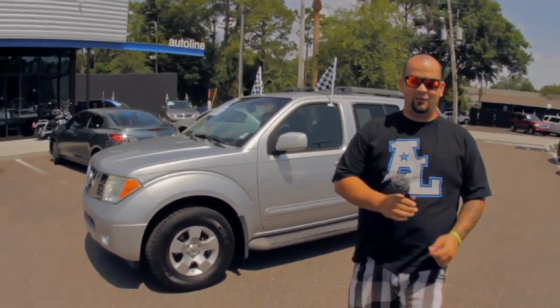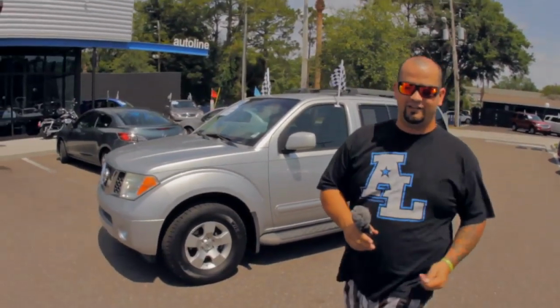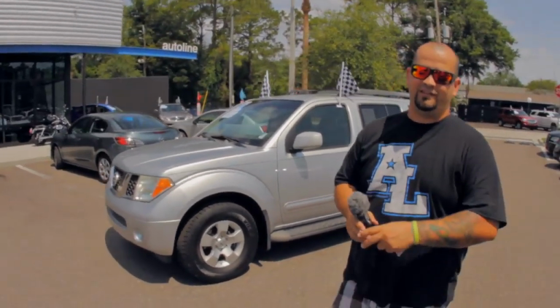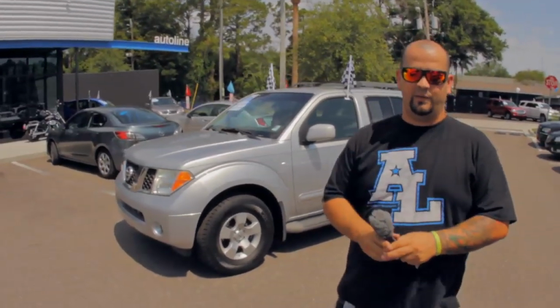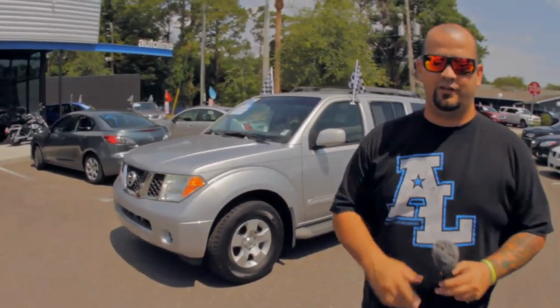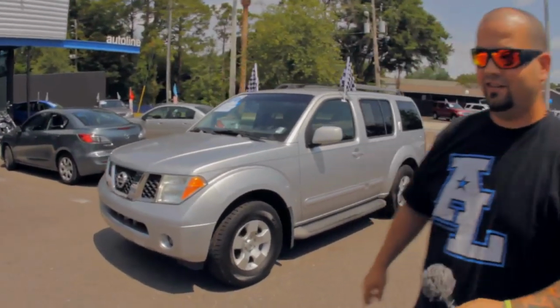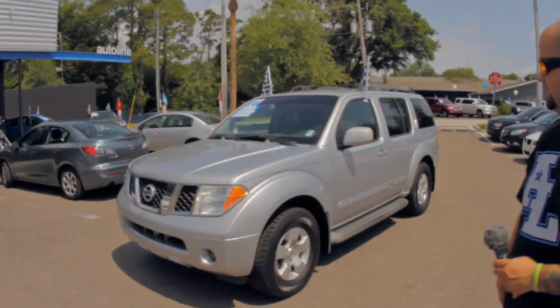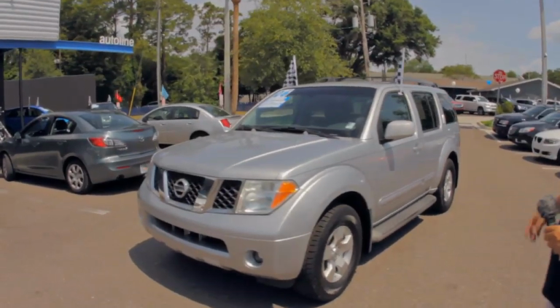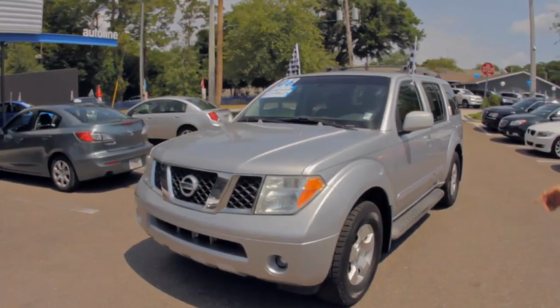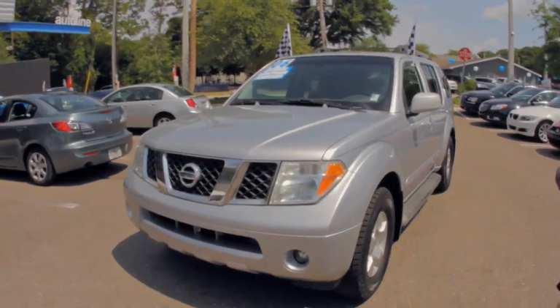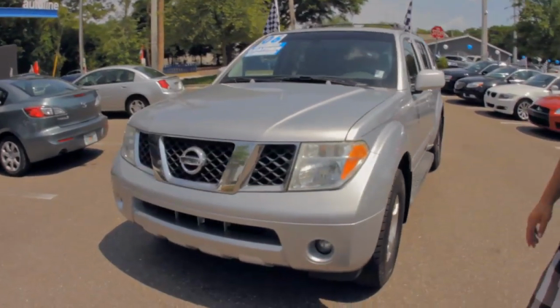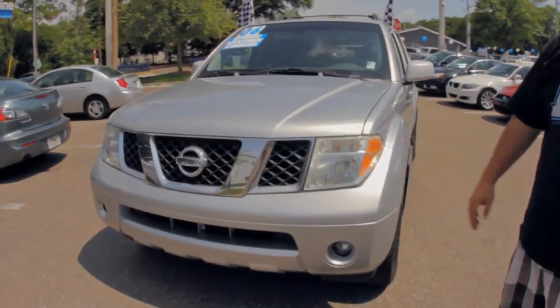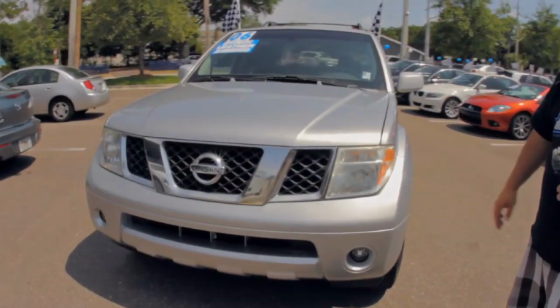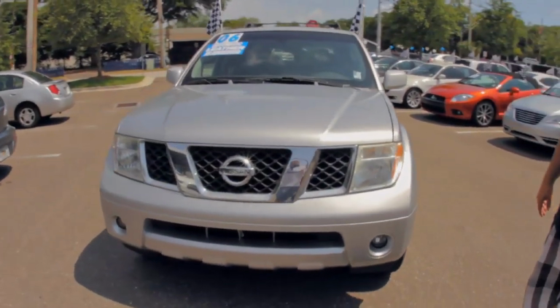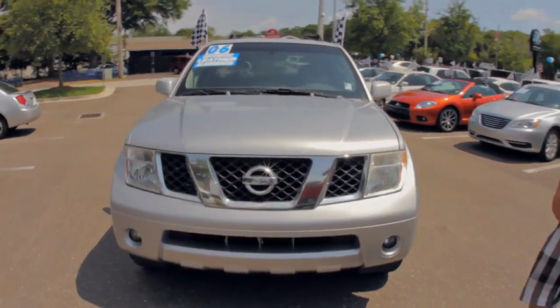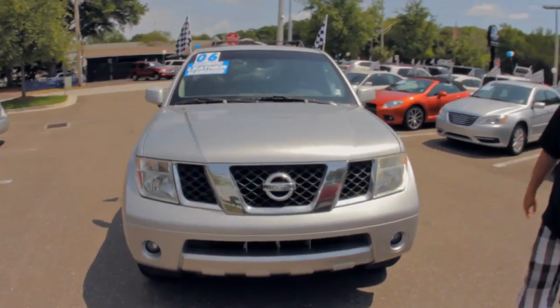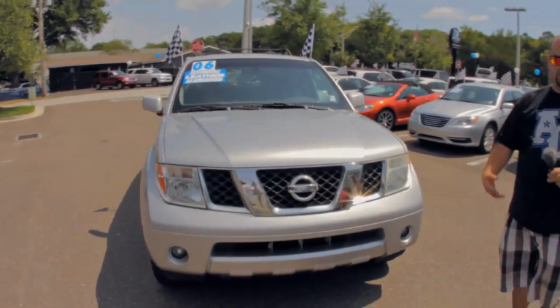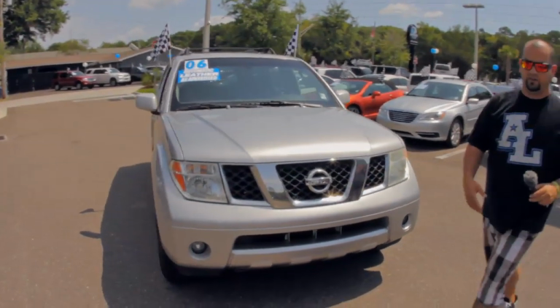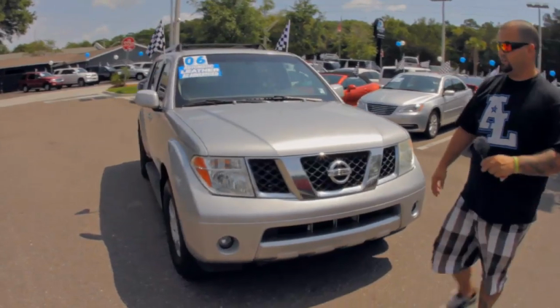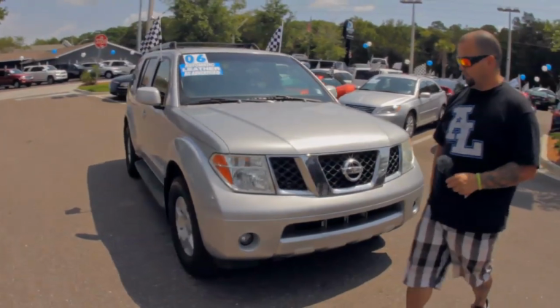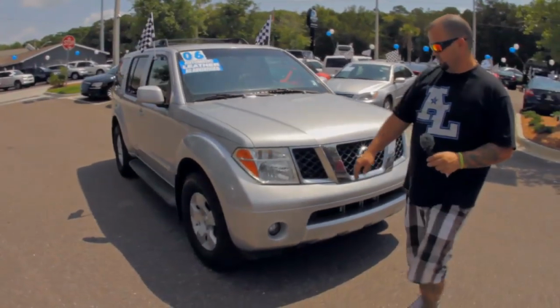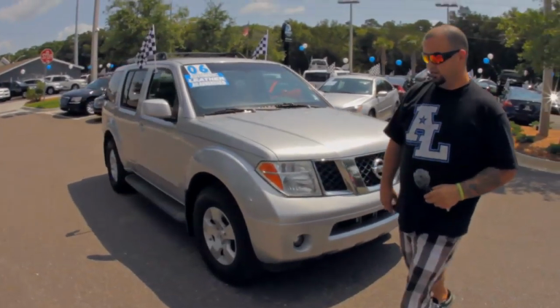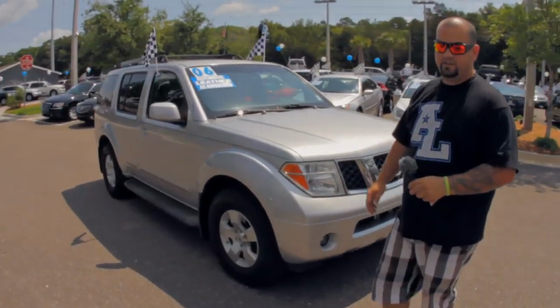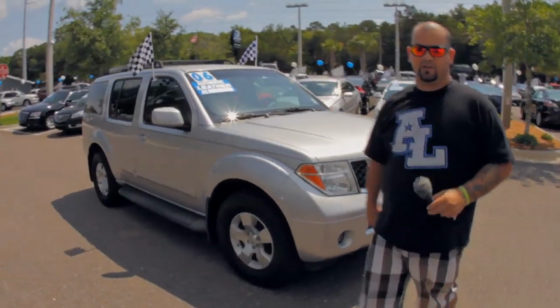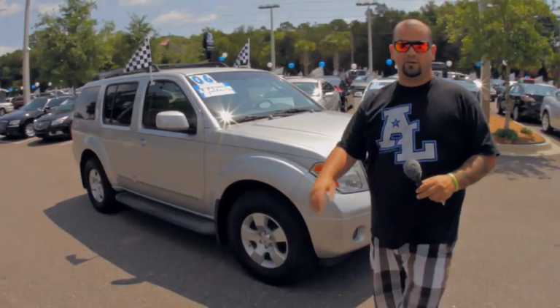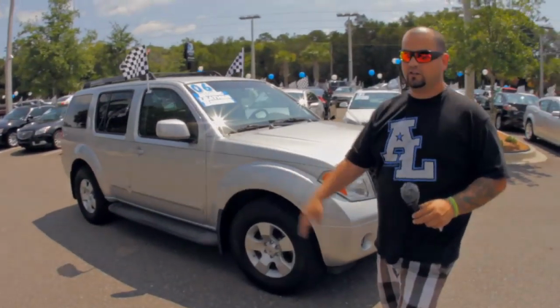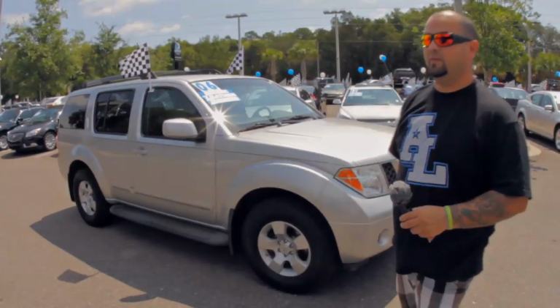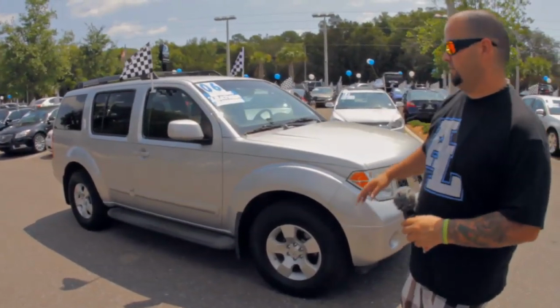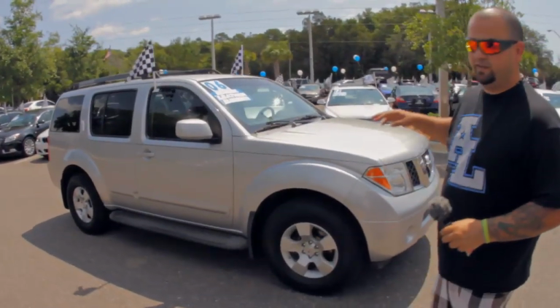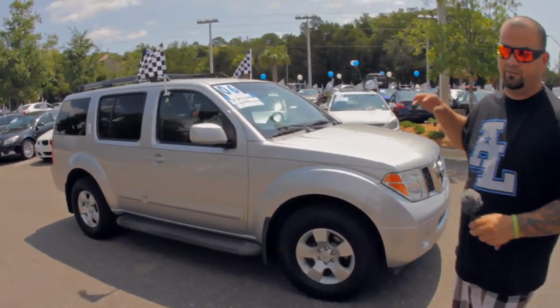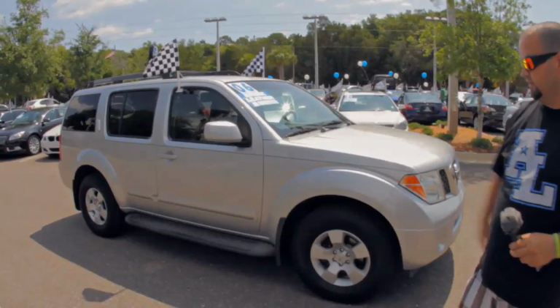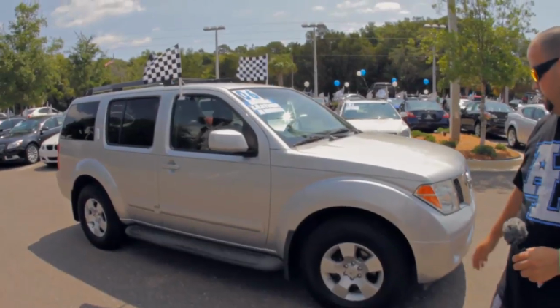I'm Woody and today I'm going to tell you a little bit about our 2006 Nissan Pathfinder S. Really nice vehicle. 4.0 liter V6 motor. Nissan Pathfinder's been around for a long time. They've been making this SUV for years and years now.